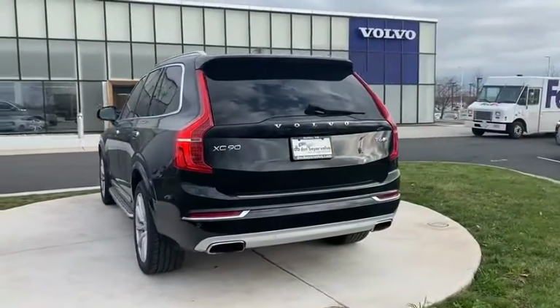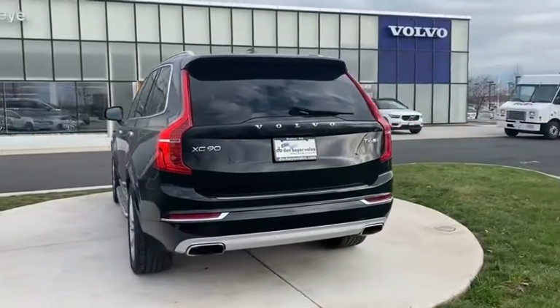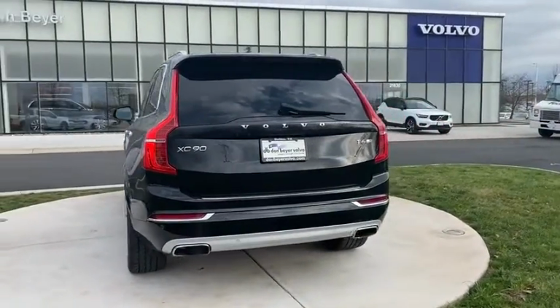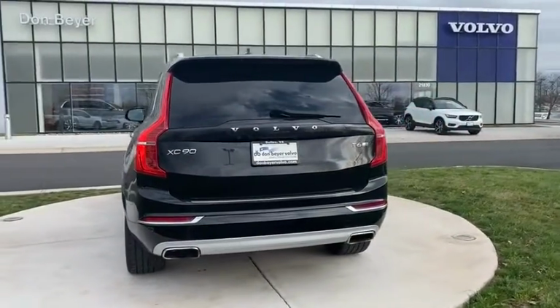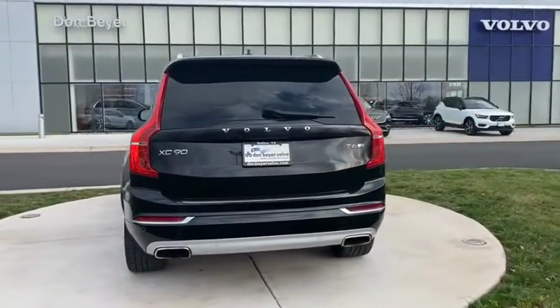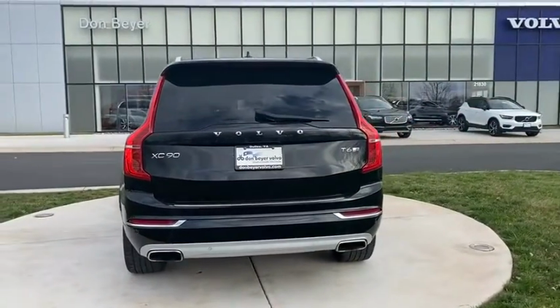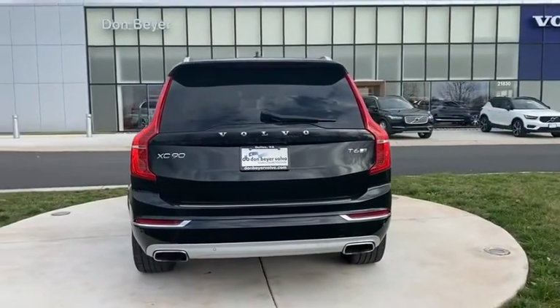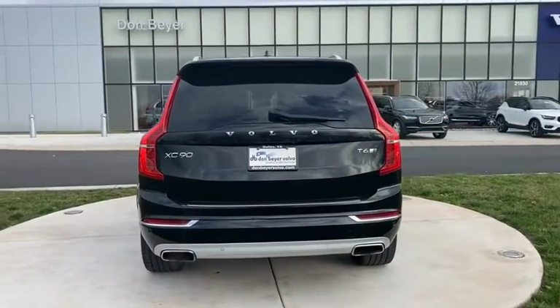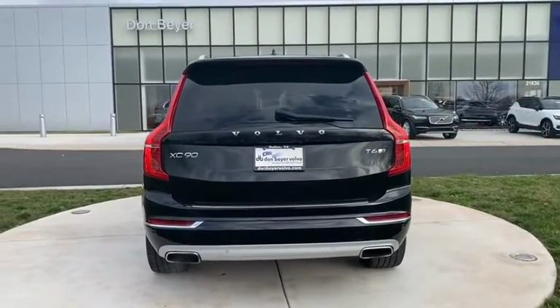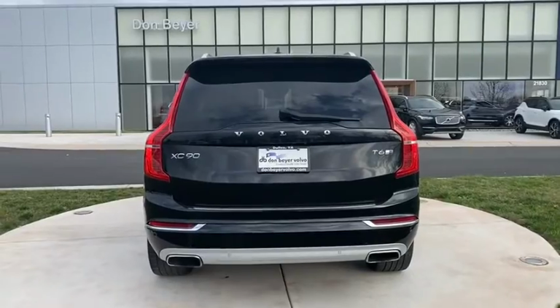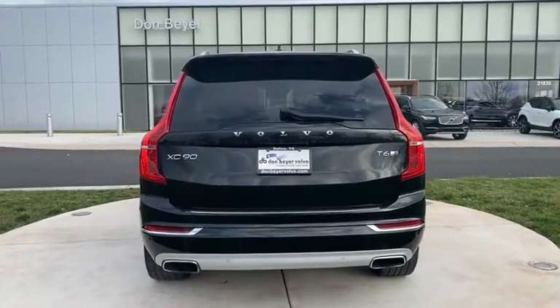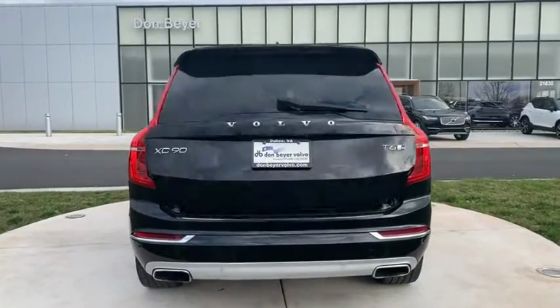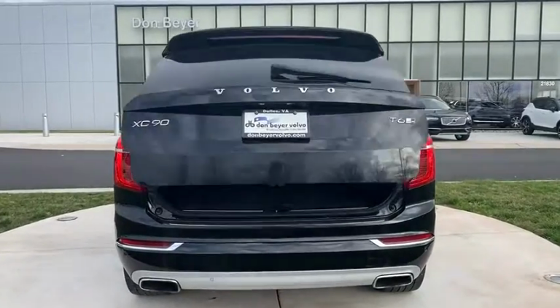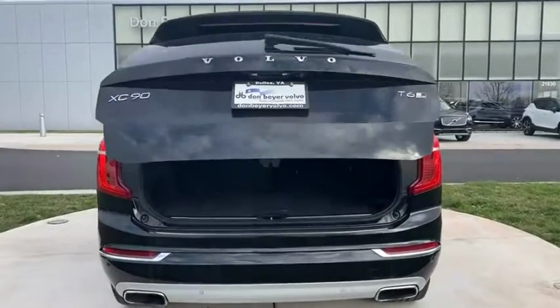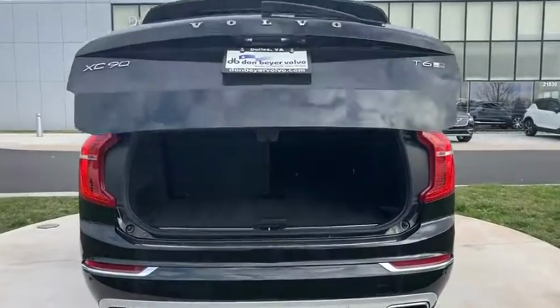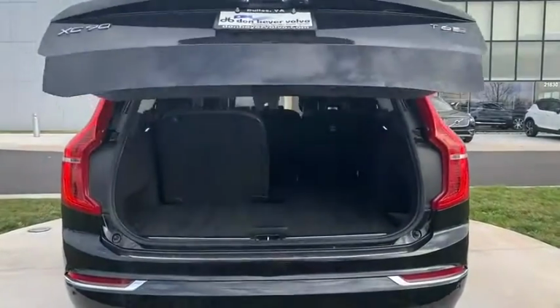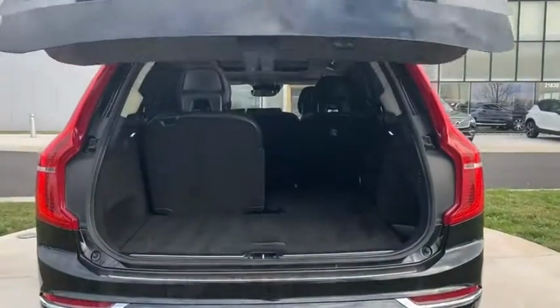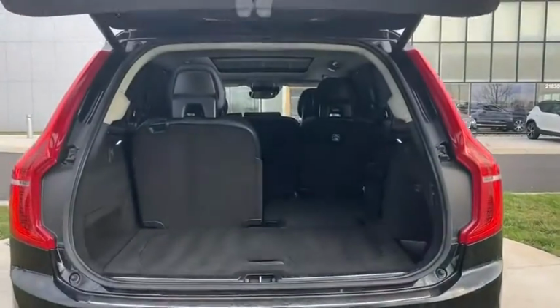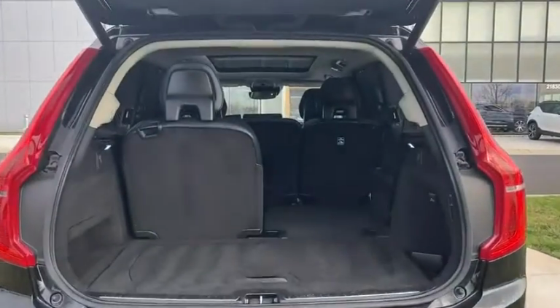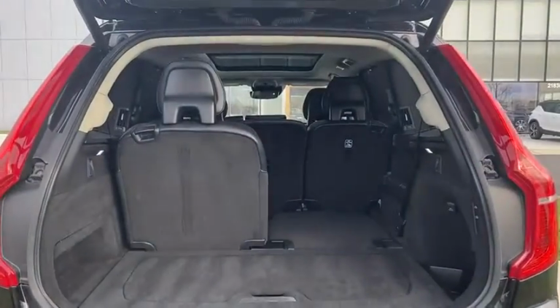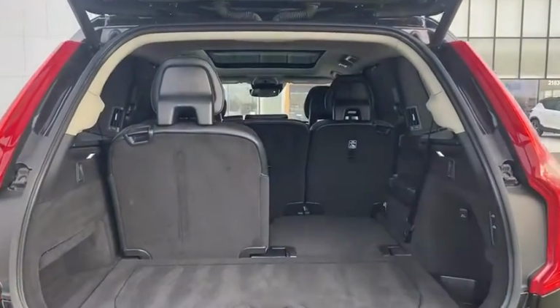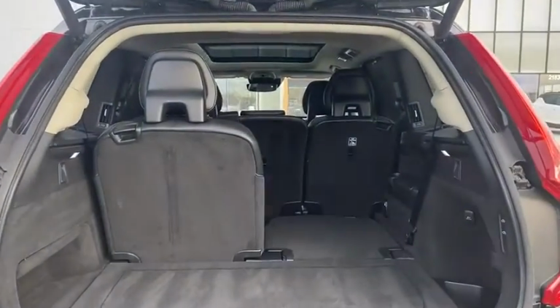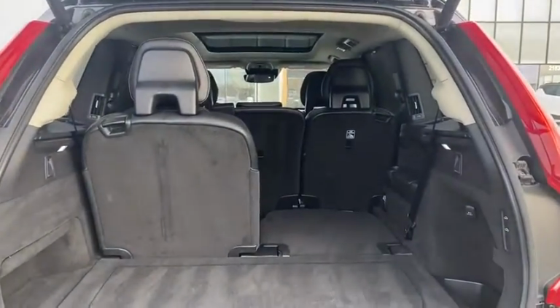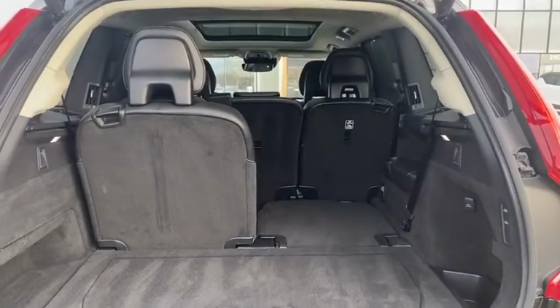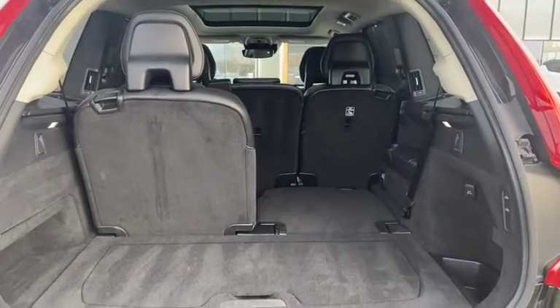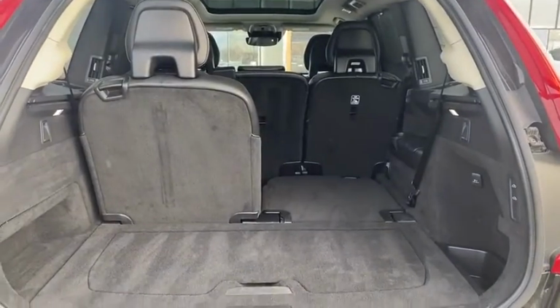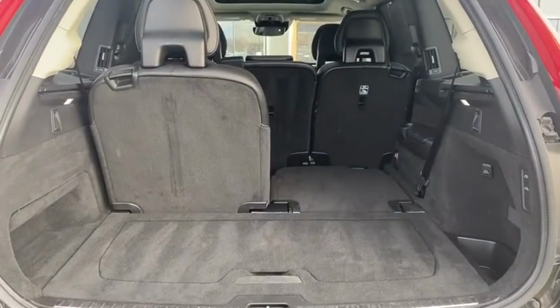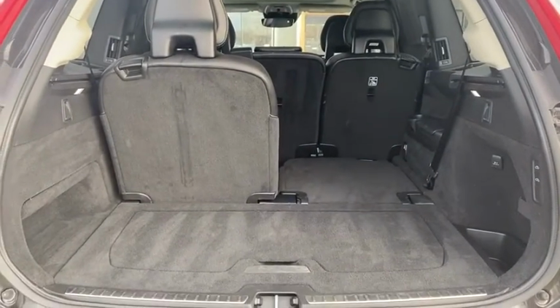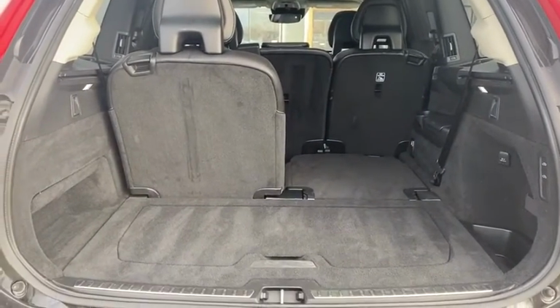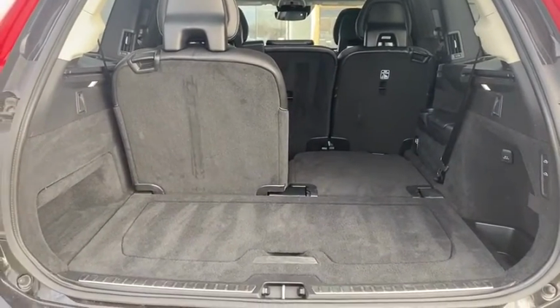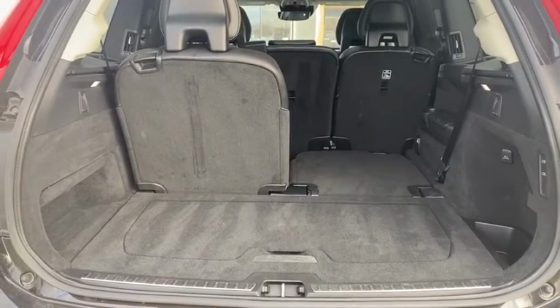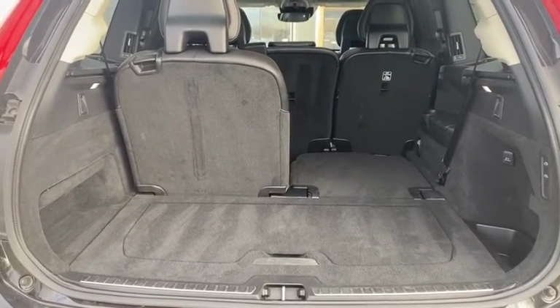Power liftgate, navigation system, traction control, power passenger seat, dual airbags, home link garage door opener, power steering, alloy wheels, four-wheel disc brakes, center armrest.